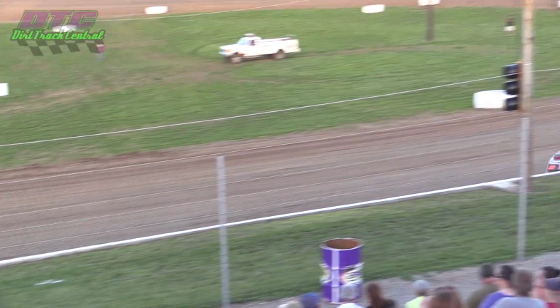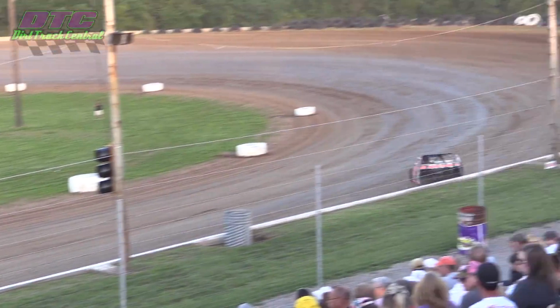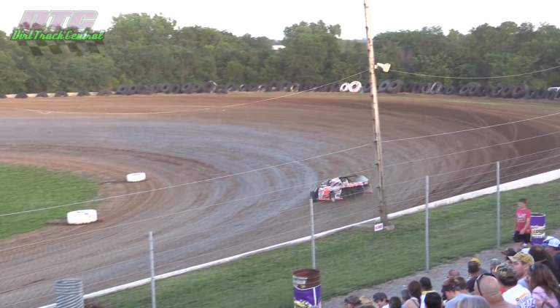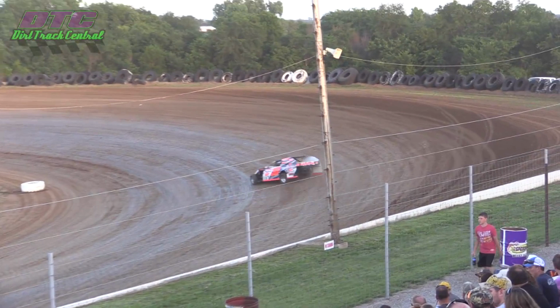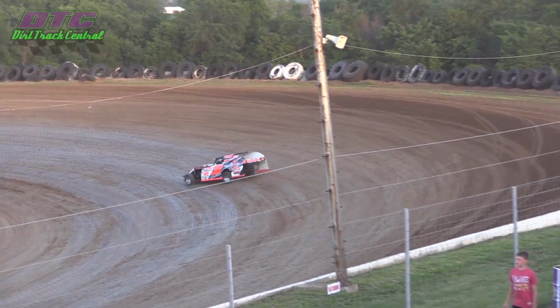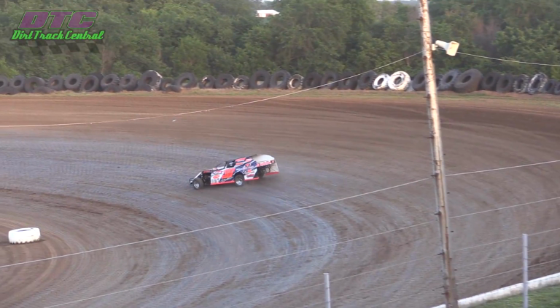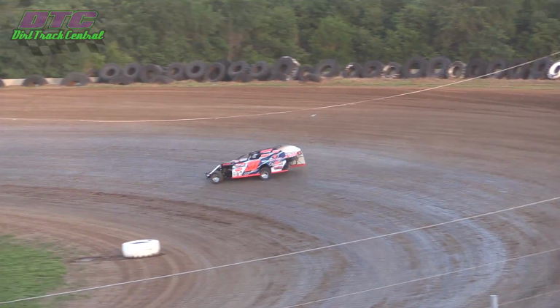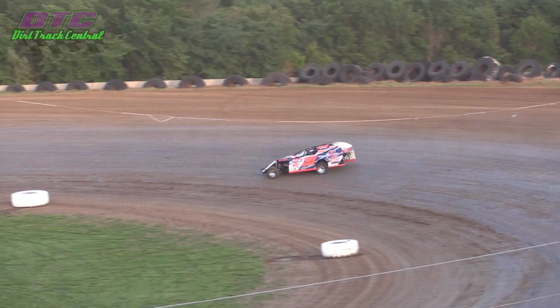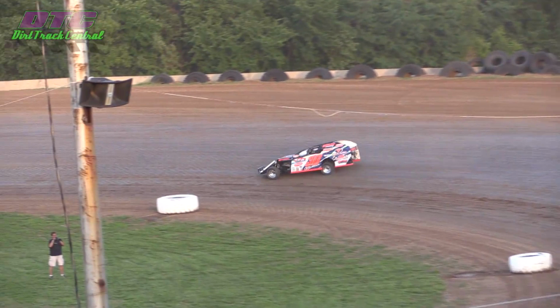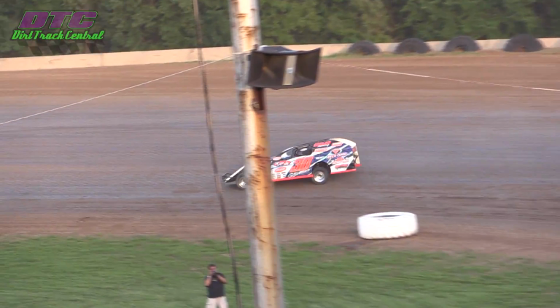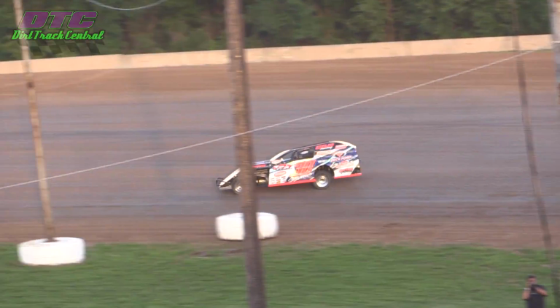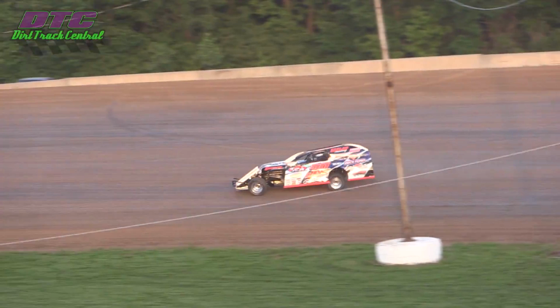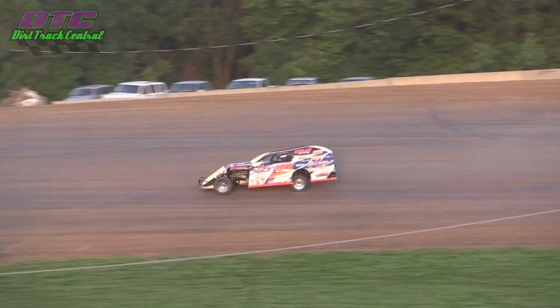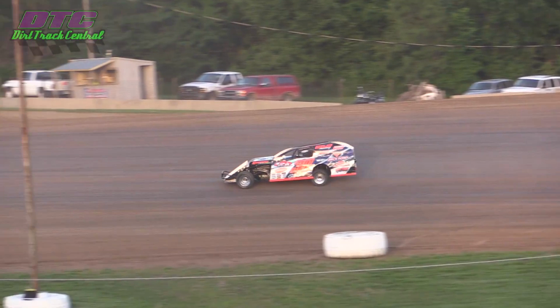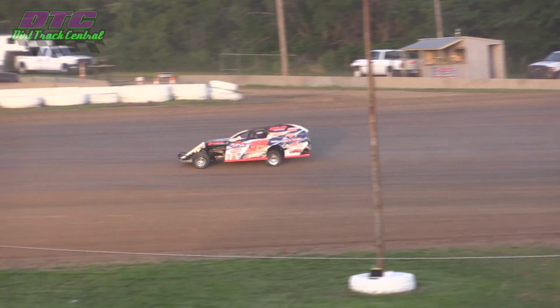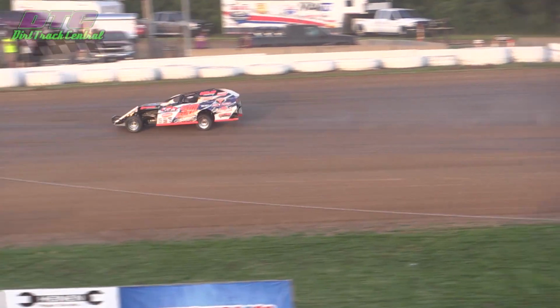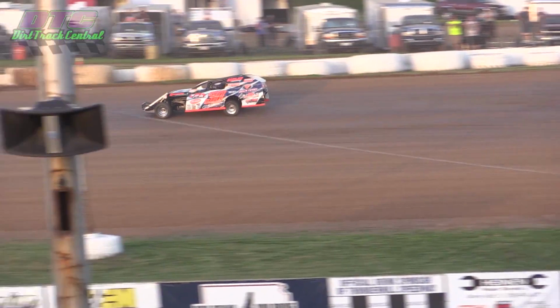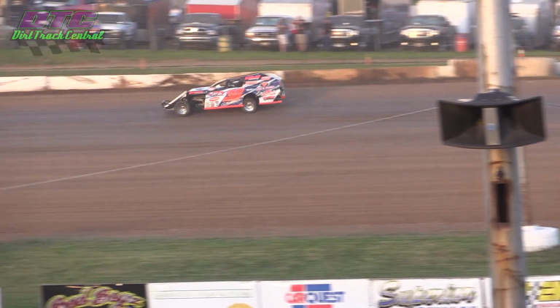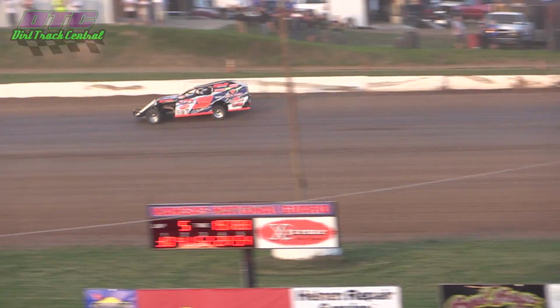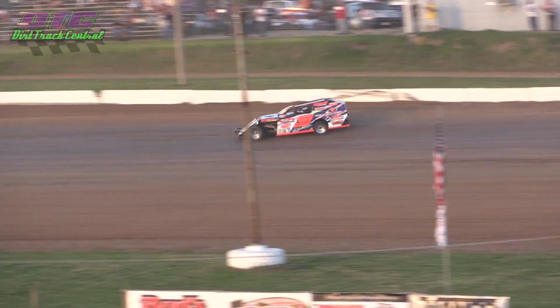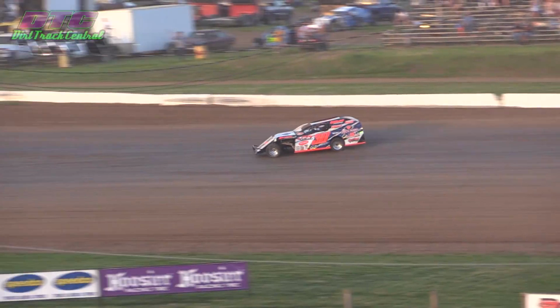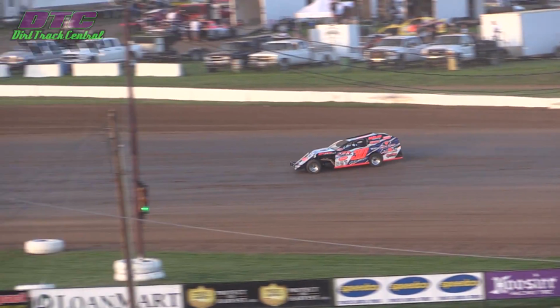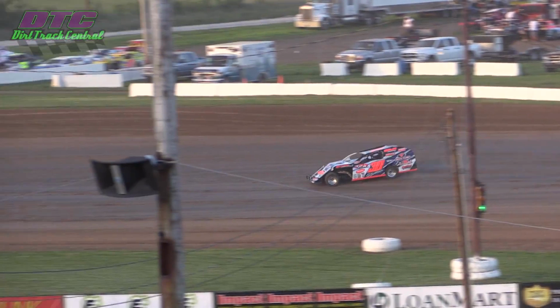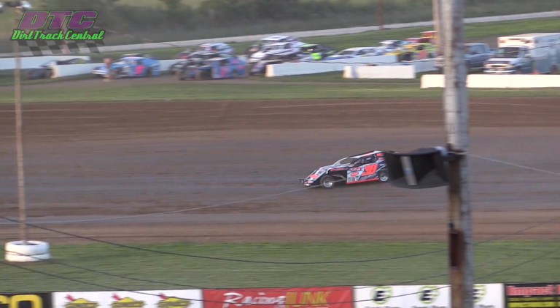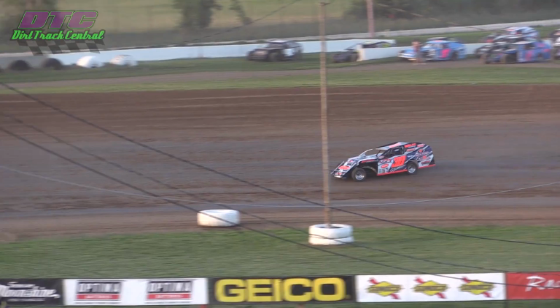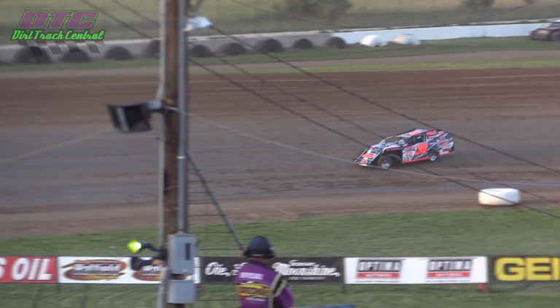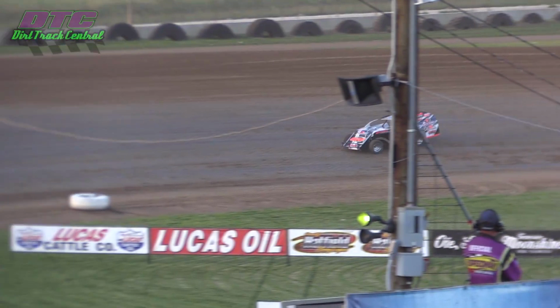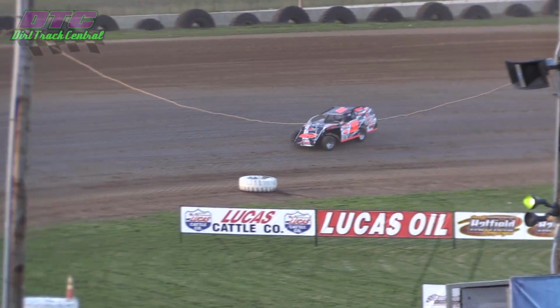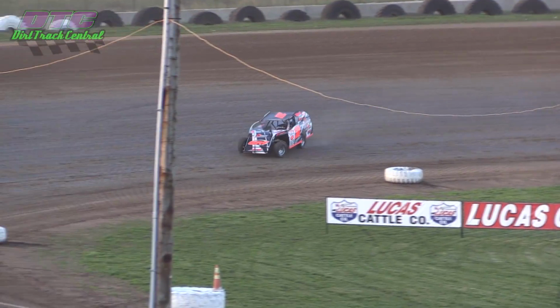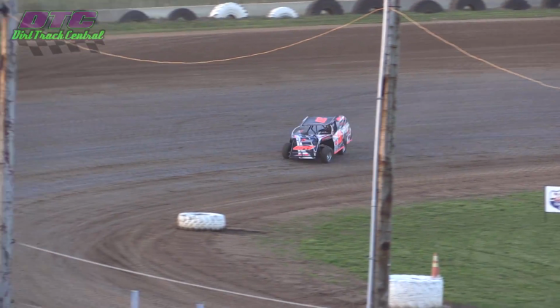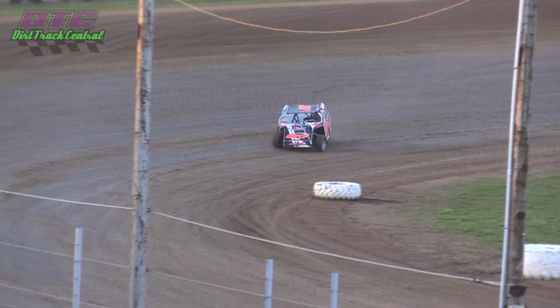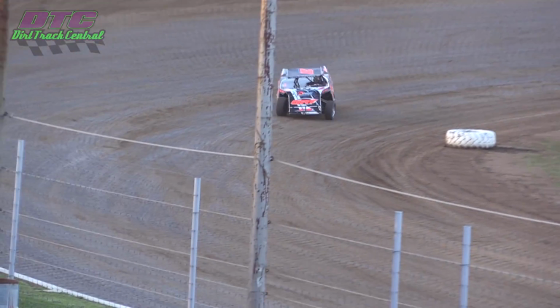What Jordan does is he kind of diamonds the corners here at Thunder Hill Speedway — makes it one turn. Drives it way deep into one, does the same thing down in three, drives it way deep down in there, and then cuts the car across the face of turn four. Makes one turn out of it instead of two.